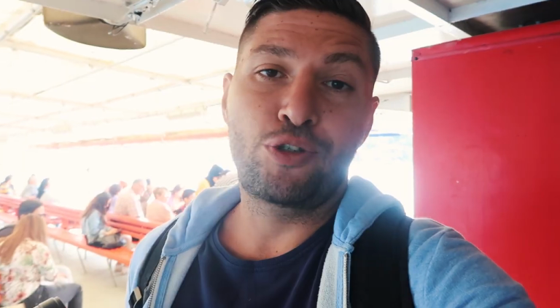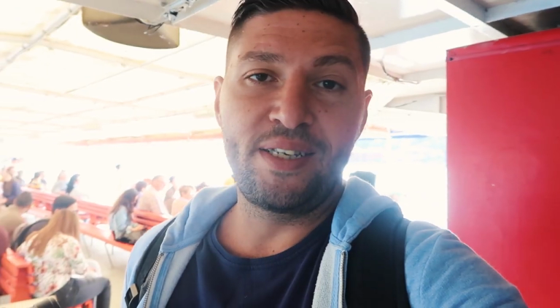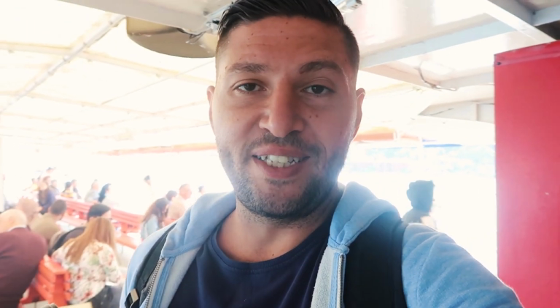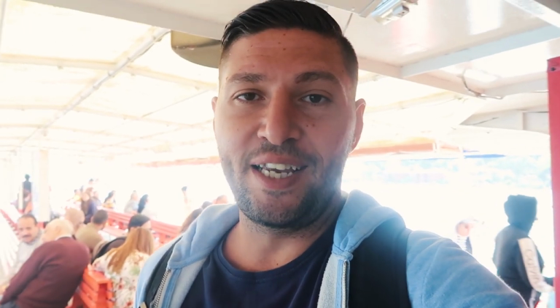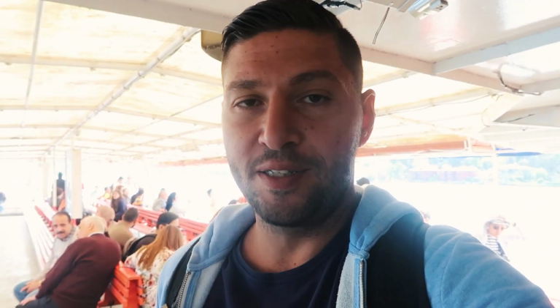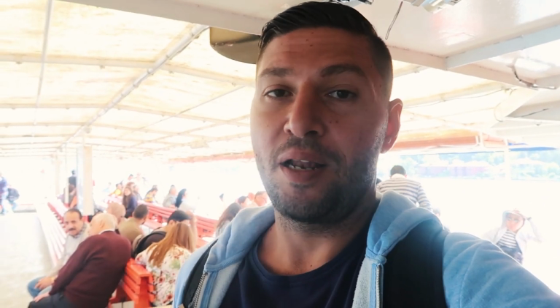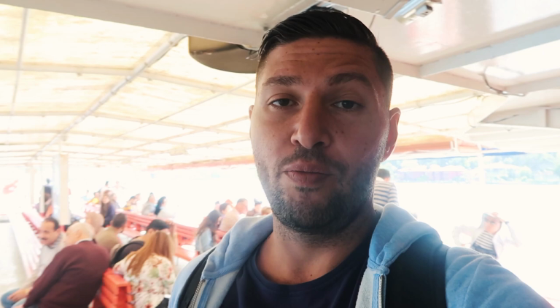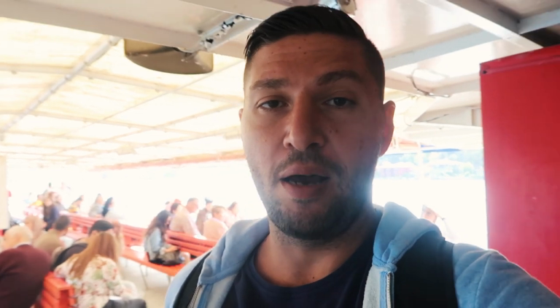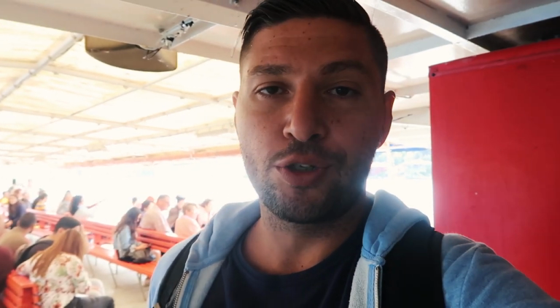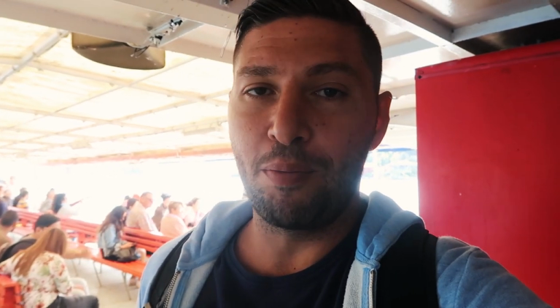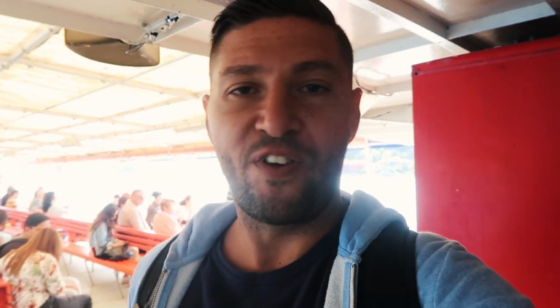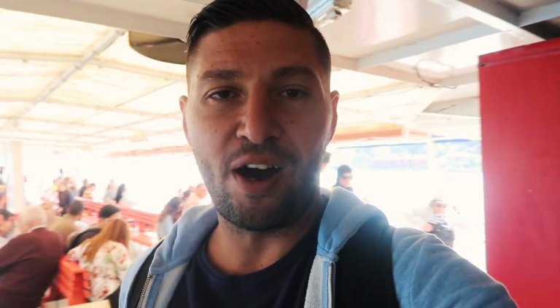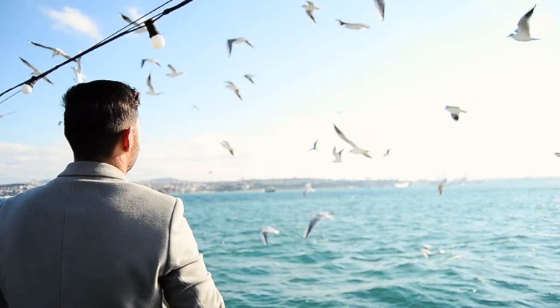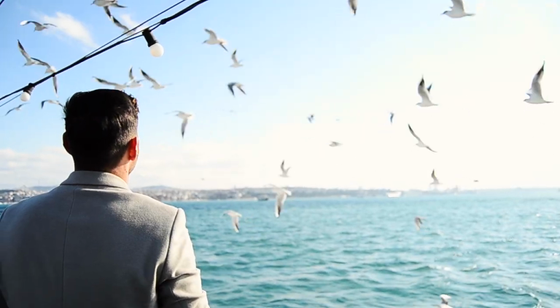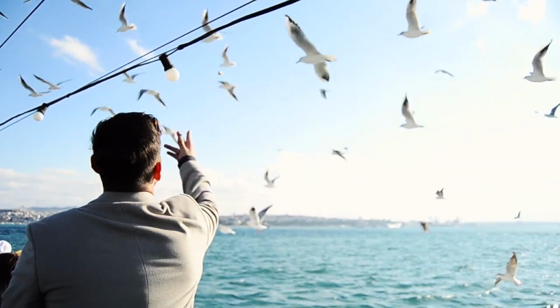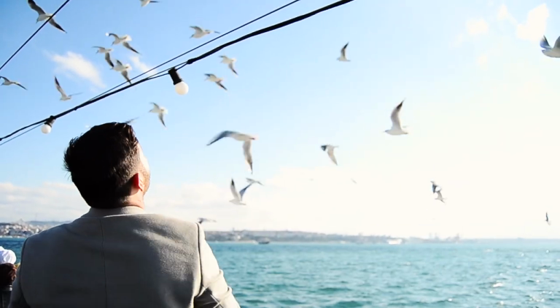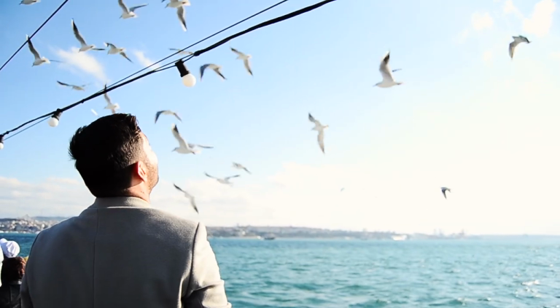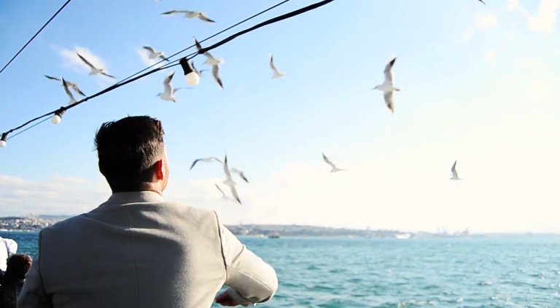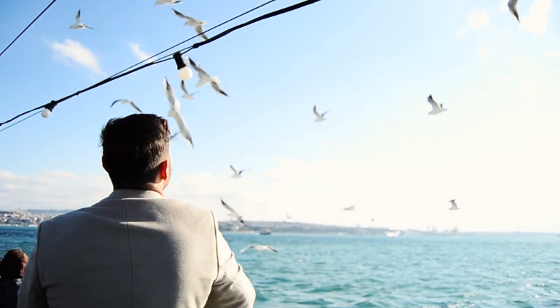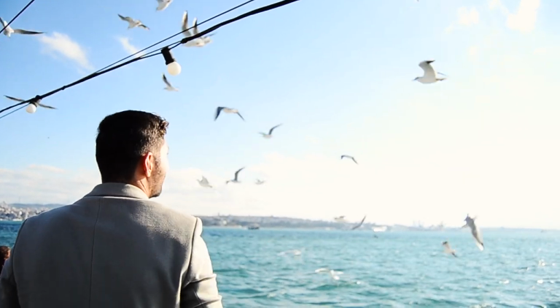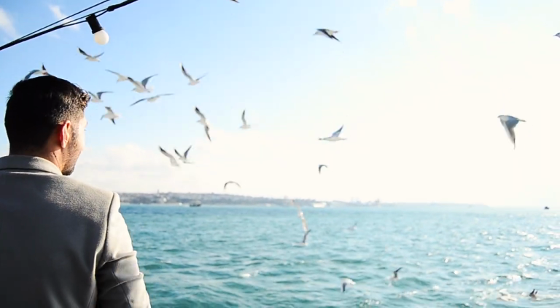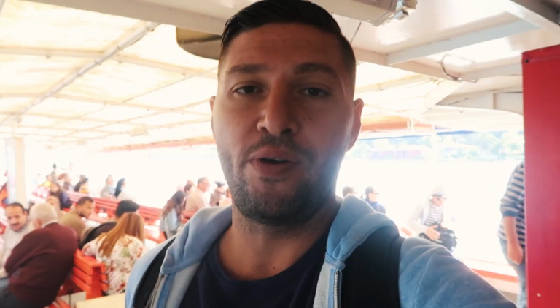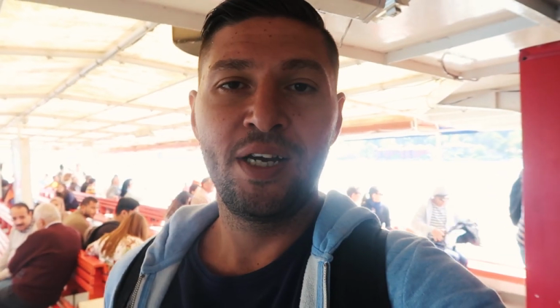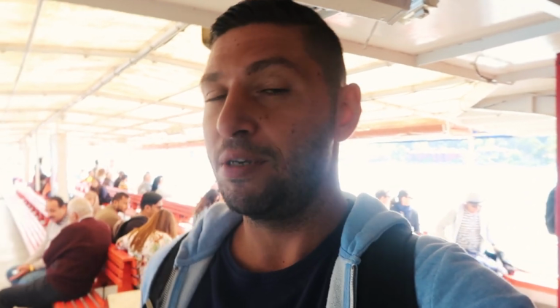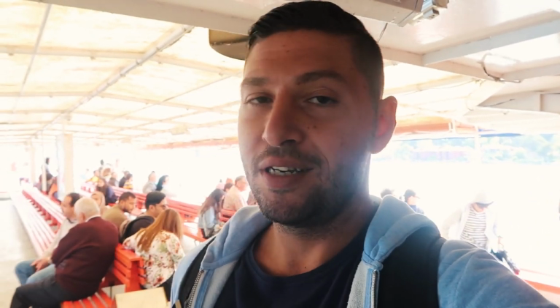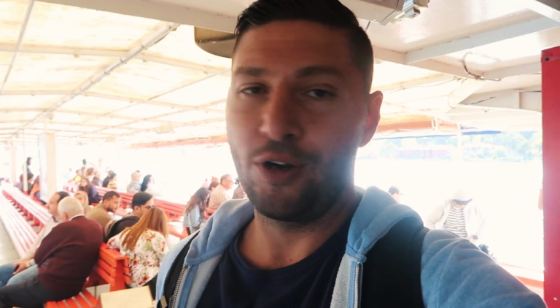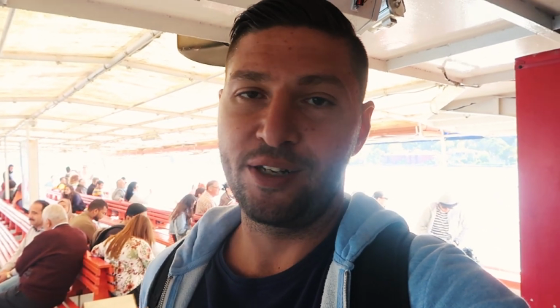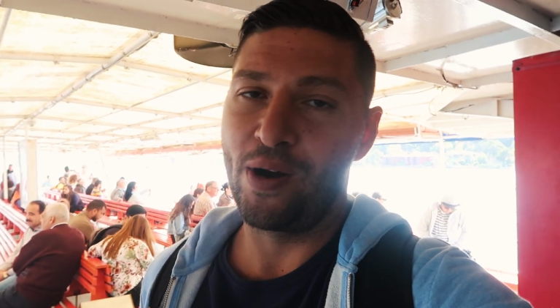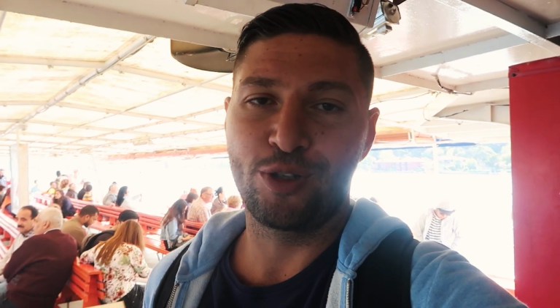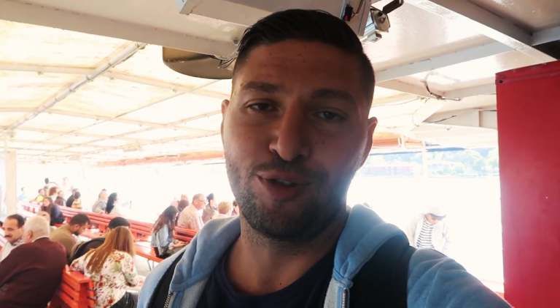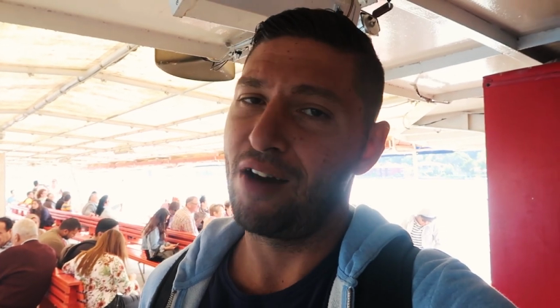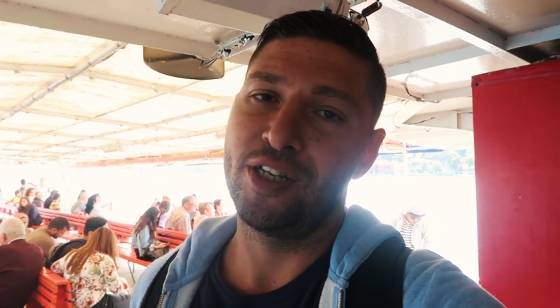We're trying to feed seagulls. Last time we did a boat tour in Istanbul they were flying right alongside us and we were feeding them. But this time for some reason they're not coming close — we keep throwing them pieces of simit but they're not coming anywhere near to get food, unfortunately.